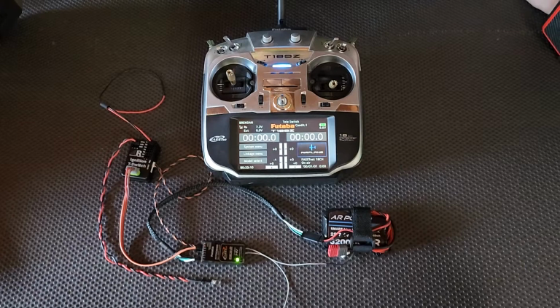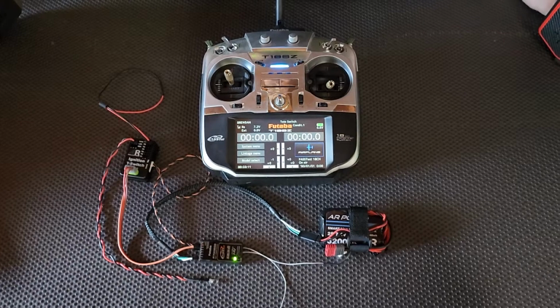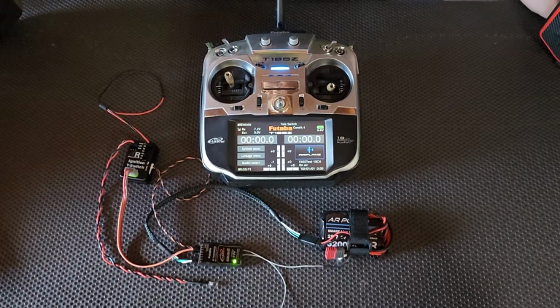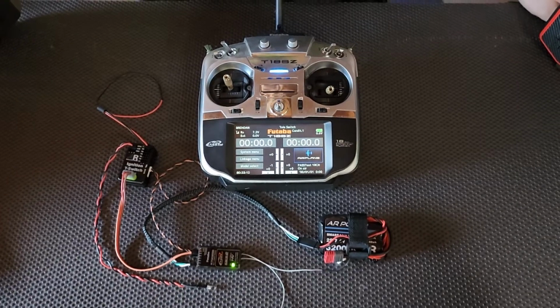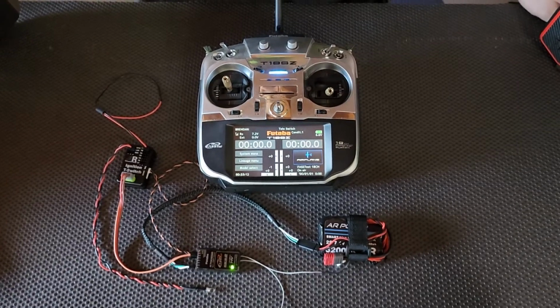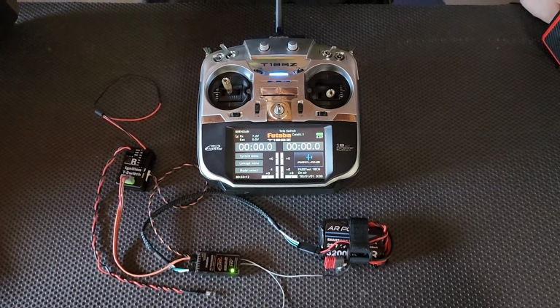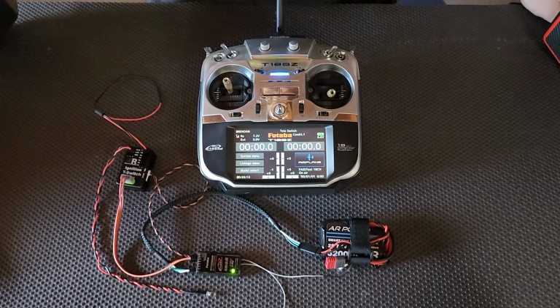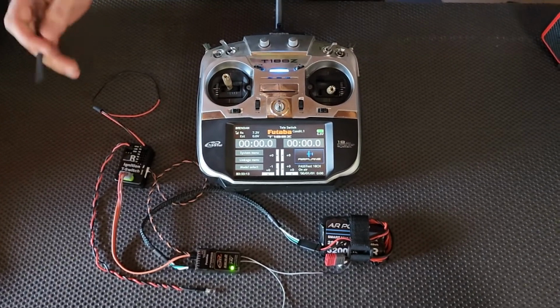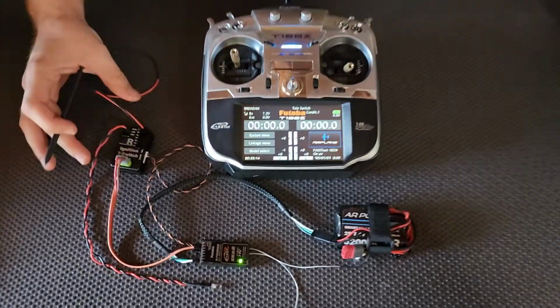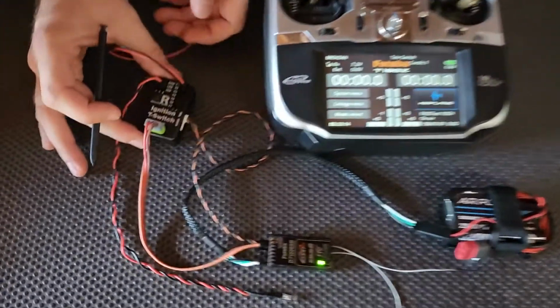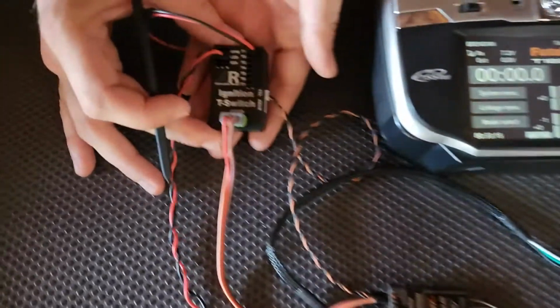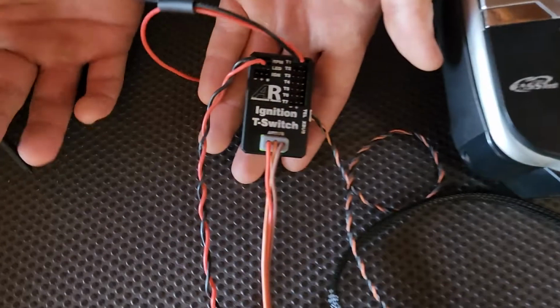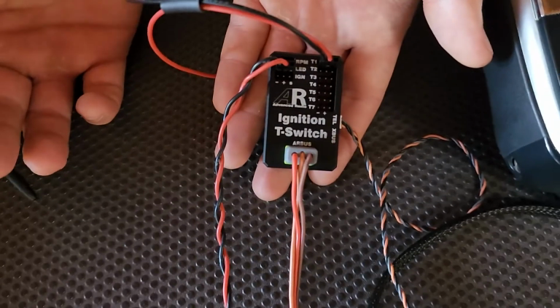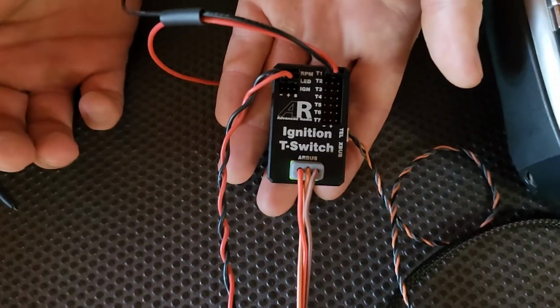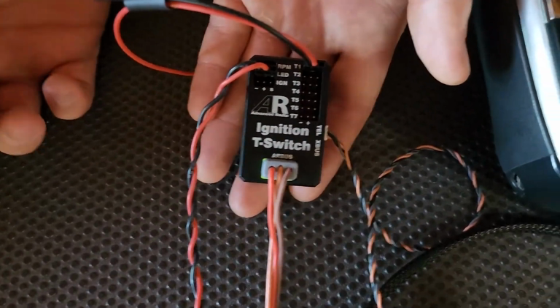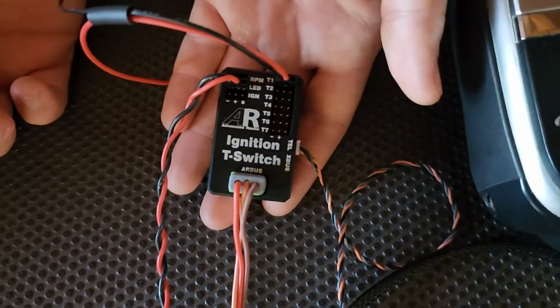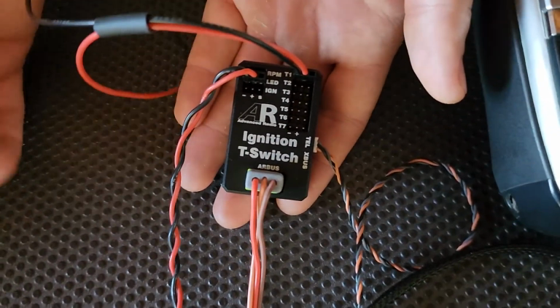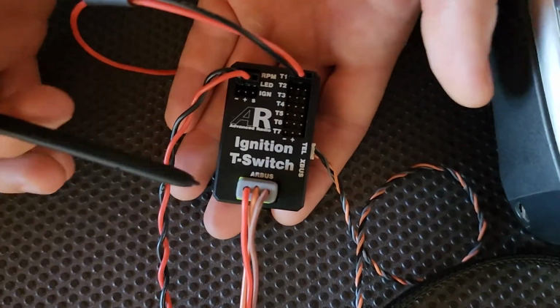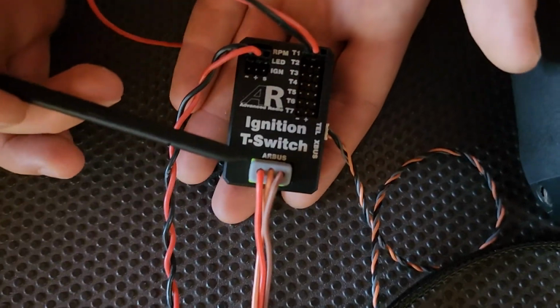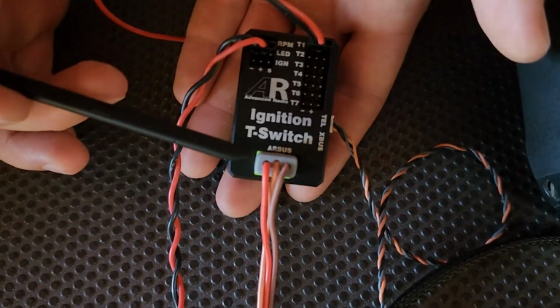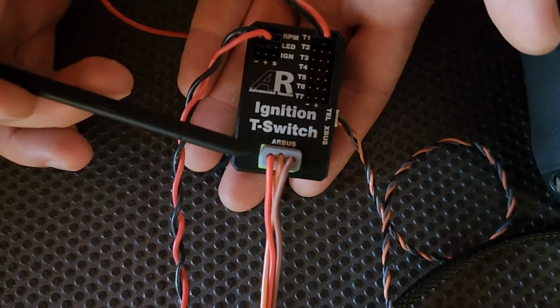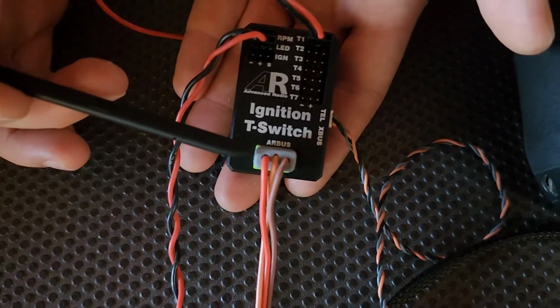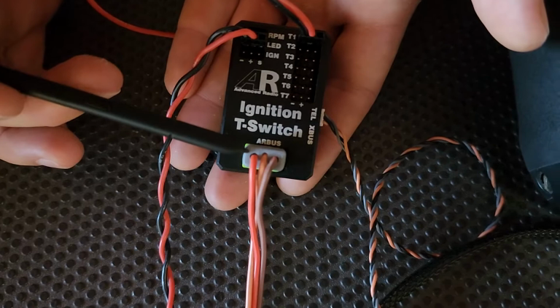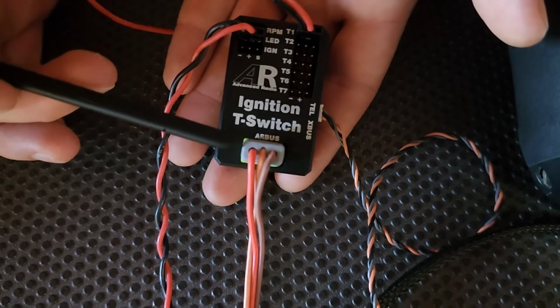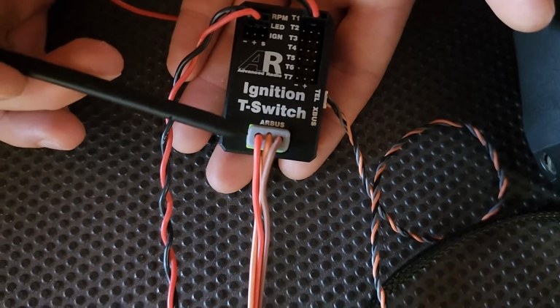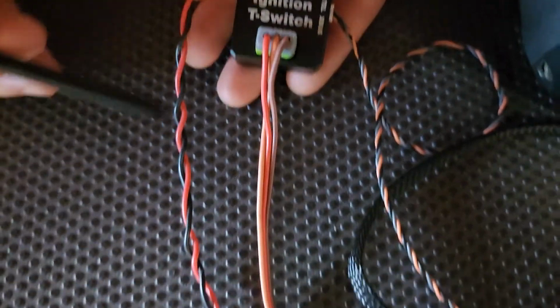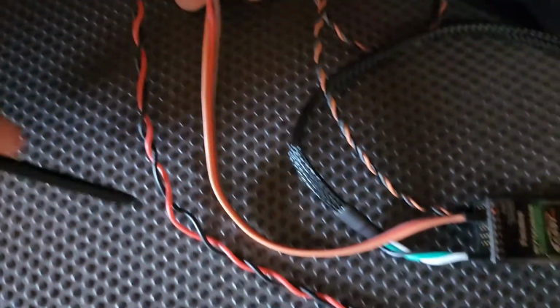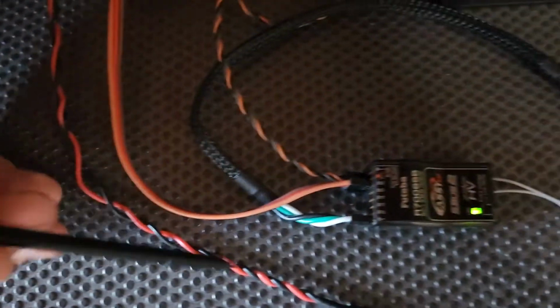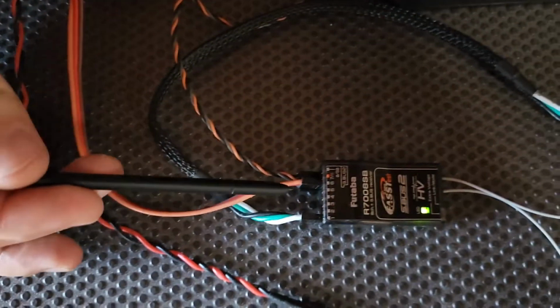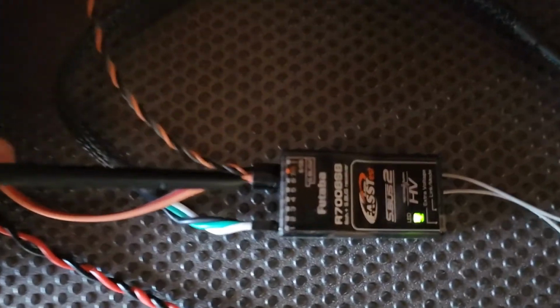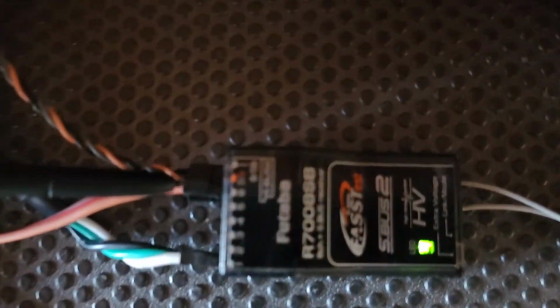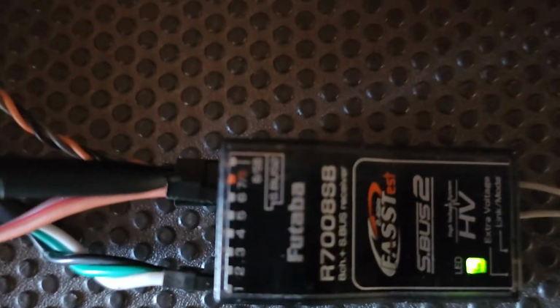Here we're going to show how to connect up your ignition T-switch to your Futaba receiver. Our primary connection, which is our signal and power input, is this green plug here — and that goes down to a channel on your receiver.